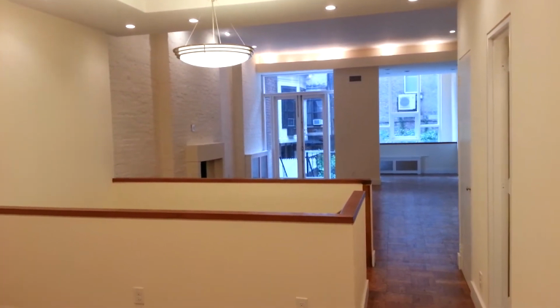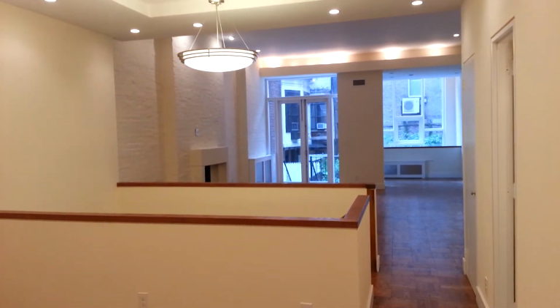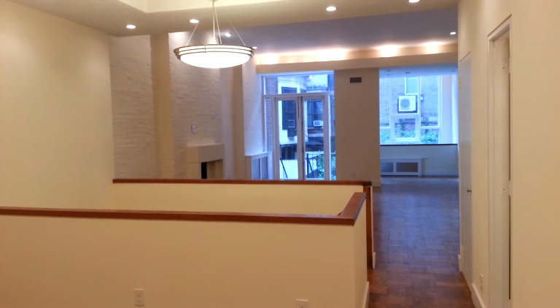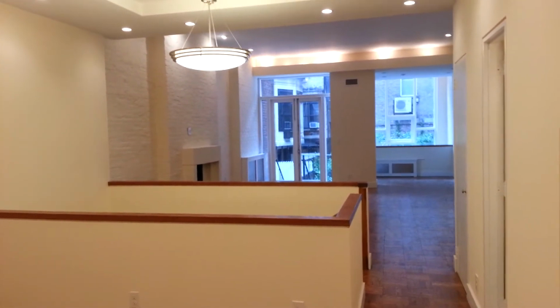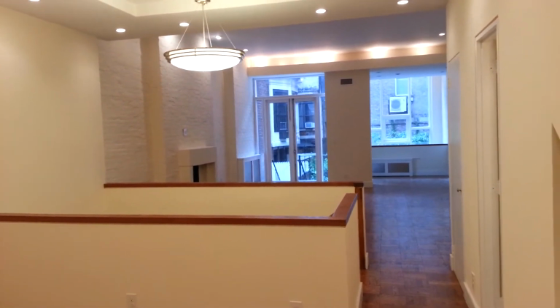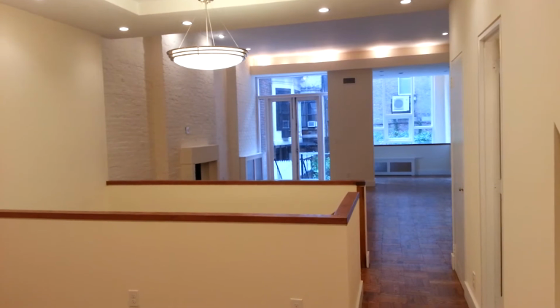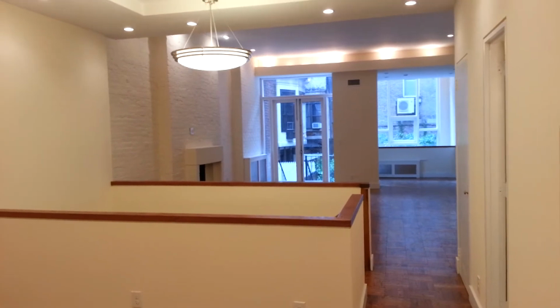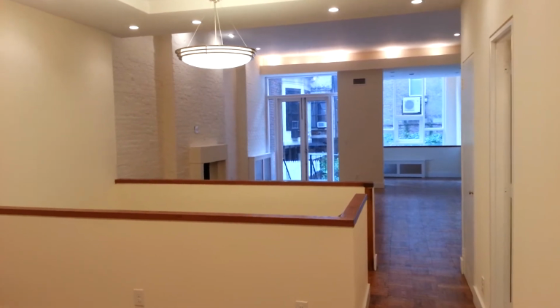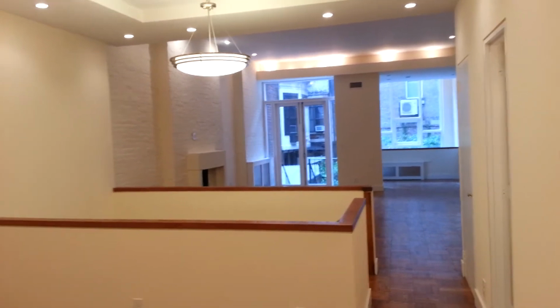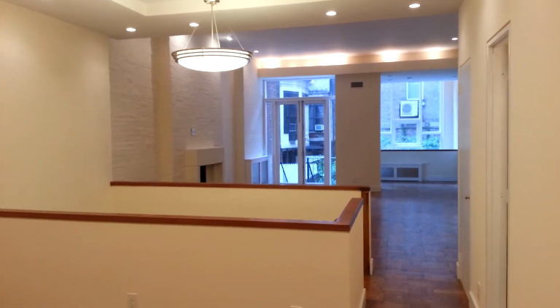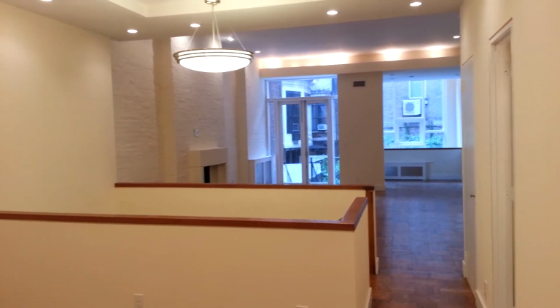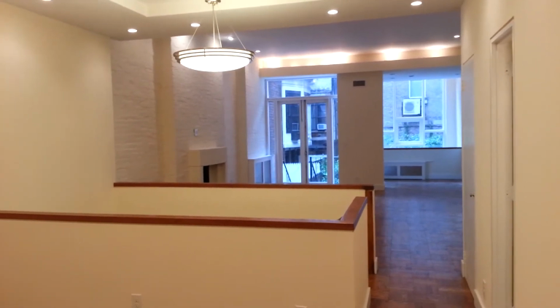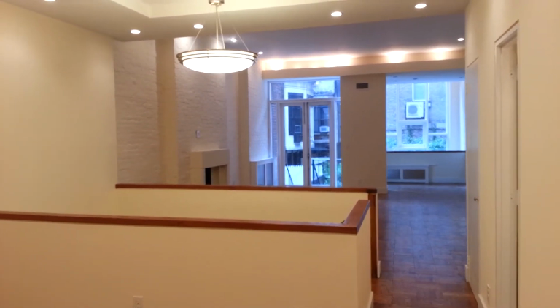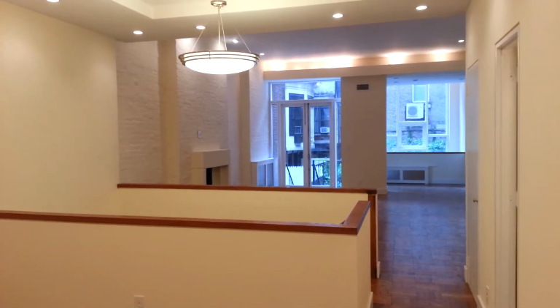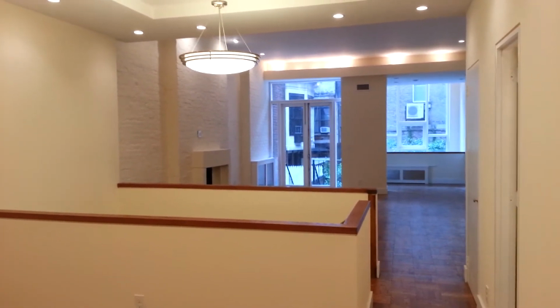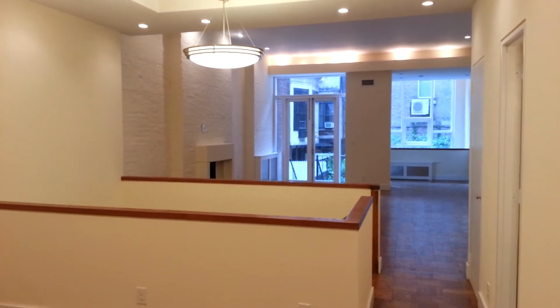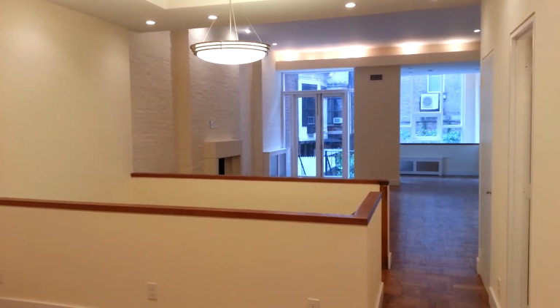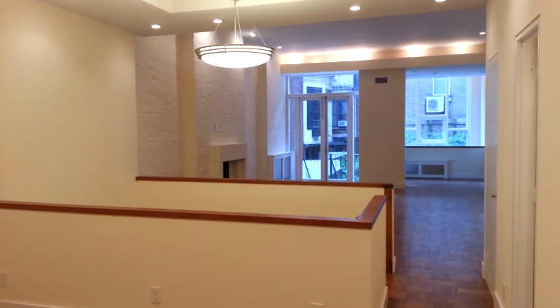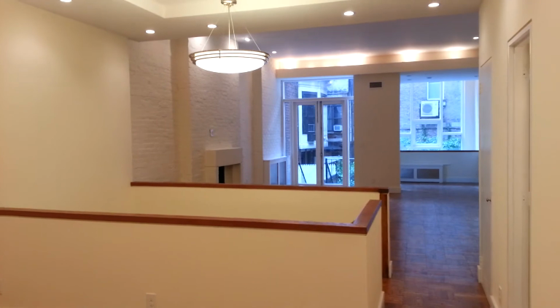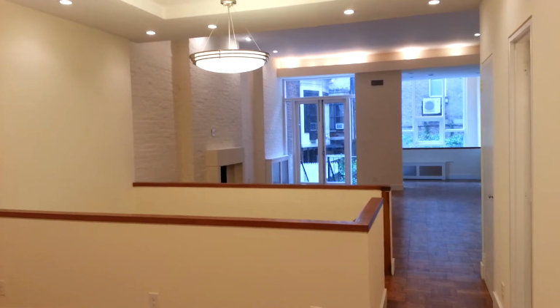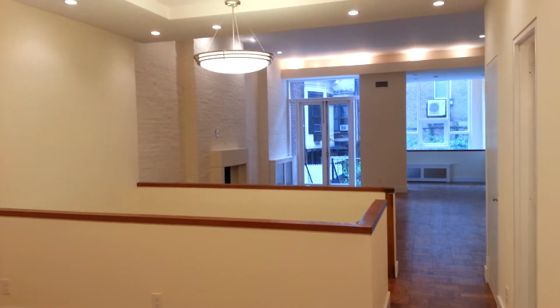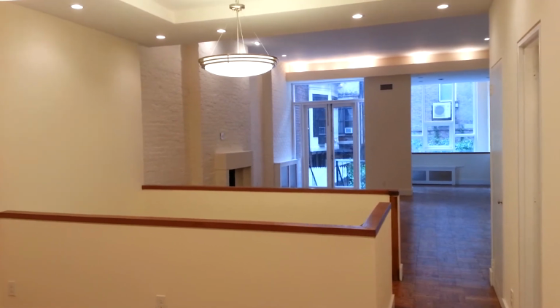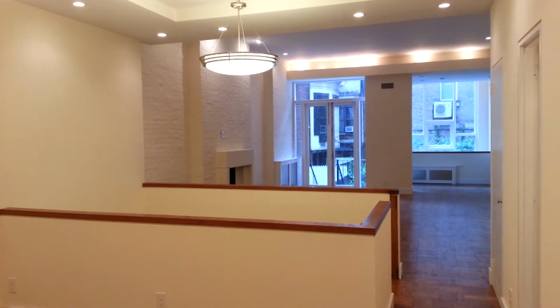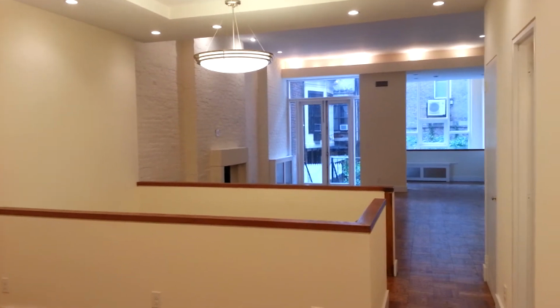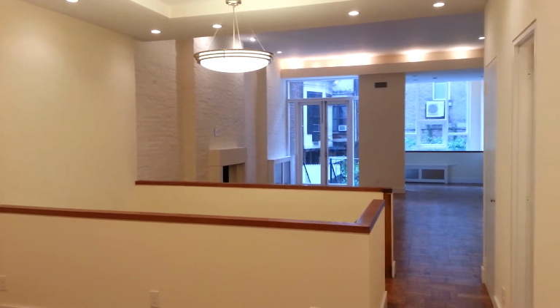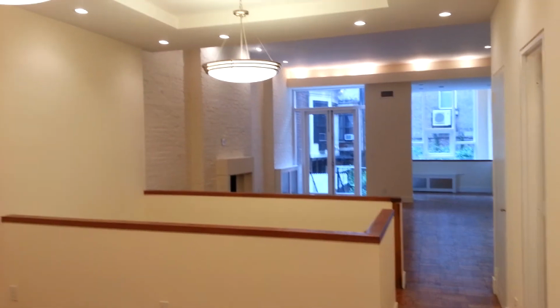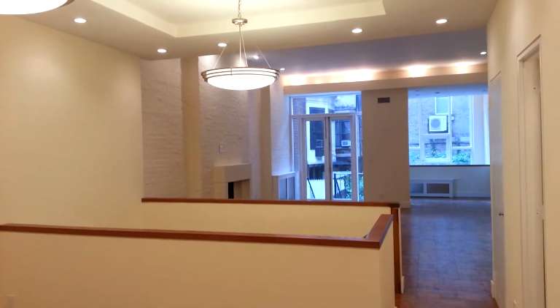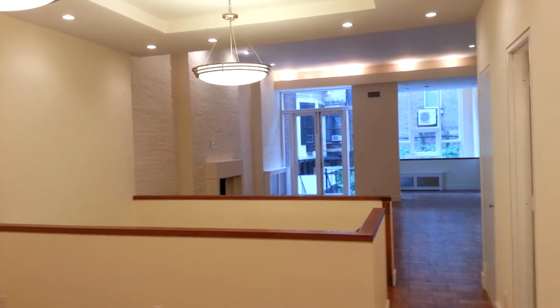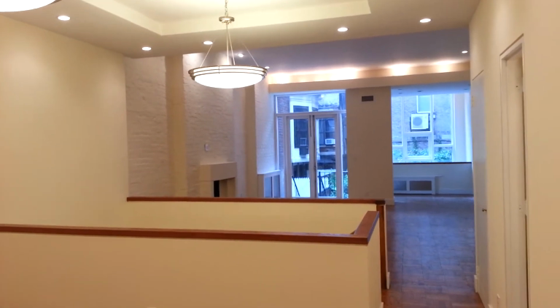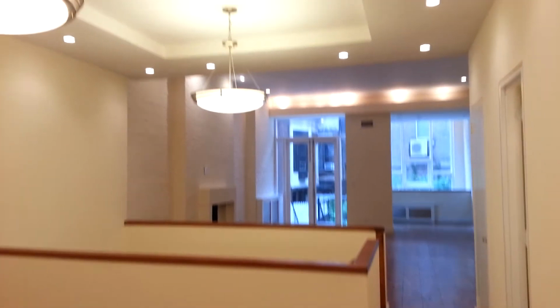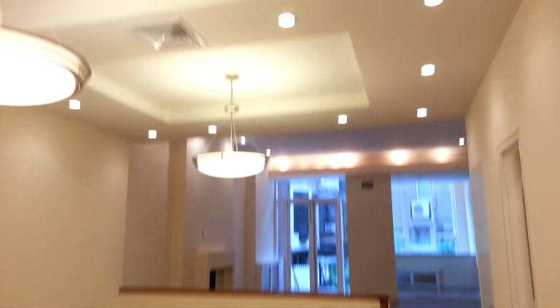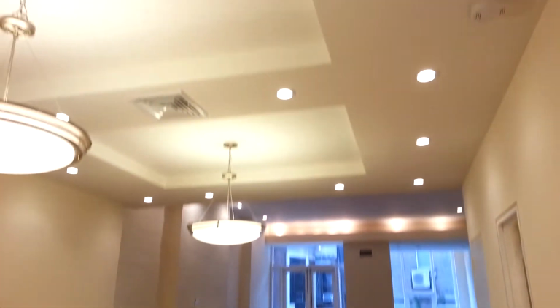Welcome to another edition of What You Can Rent, and today we are looking at a $17,000 a month apartment. It's on 68th between Columbus and Central Park West, and it's absolutely stunning.